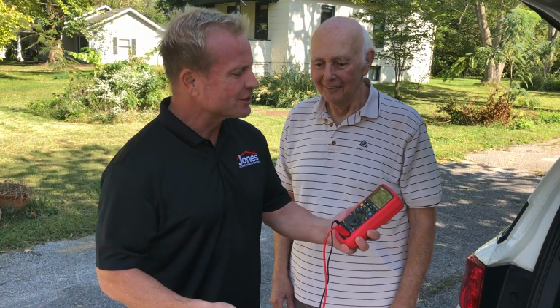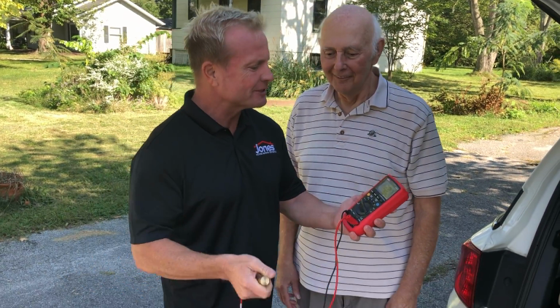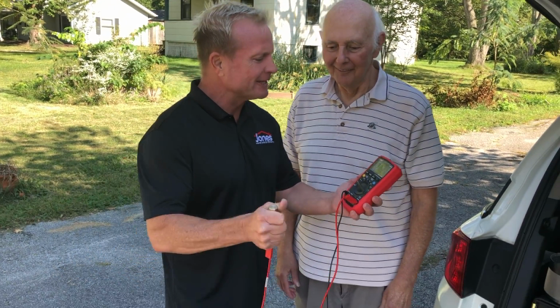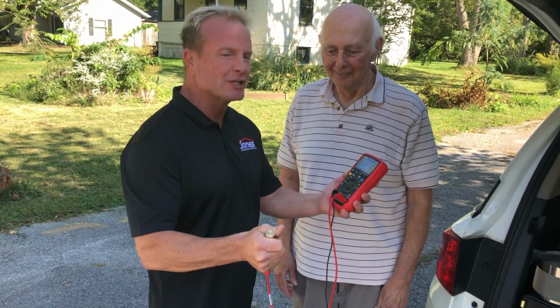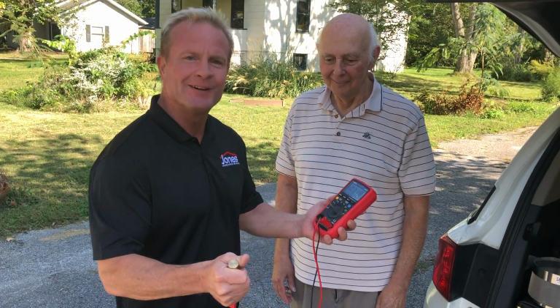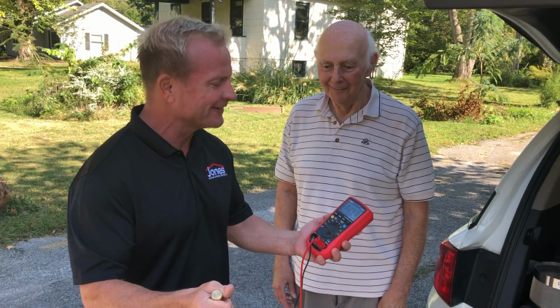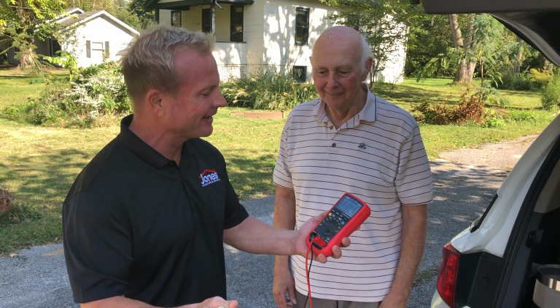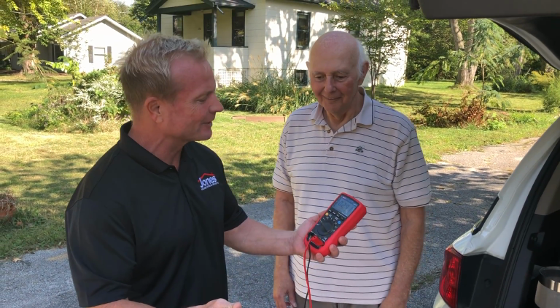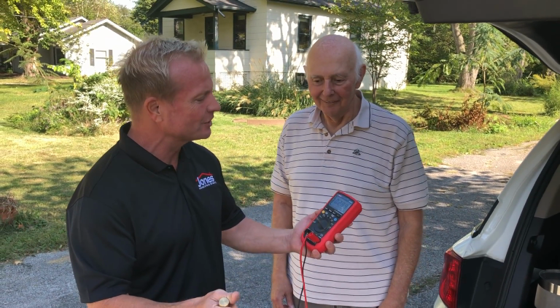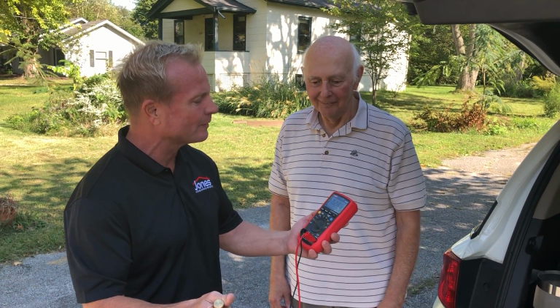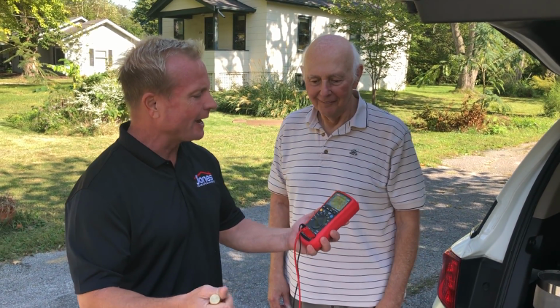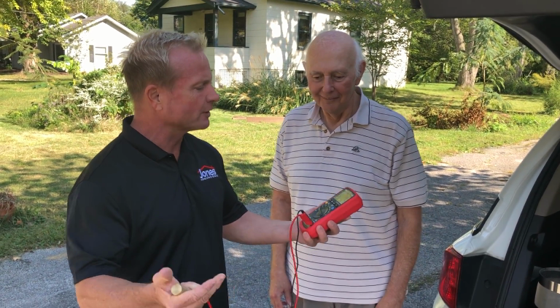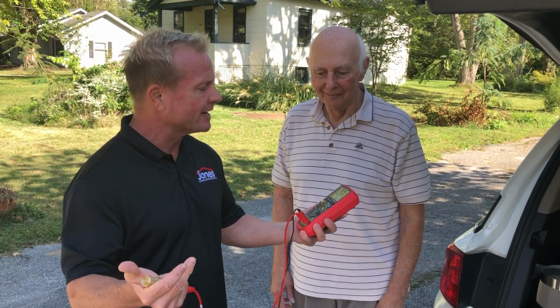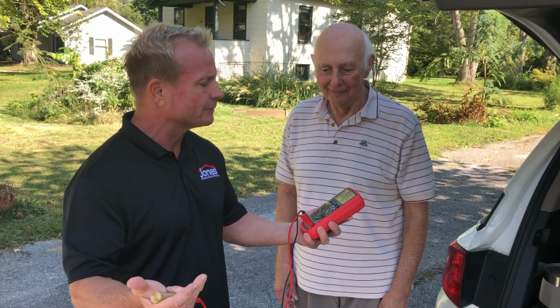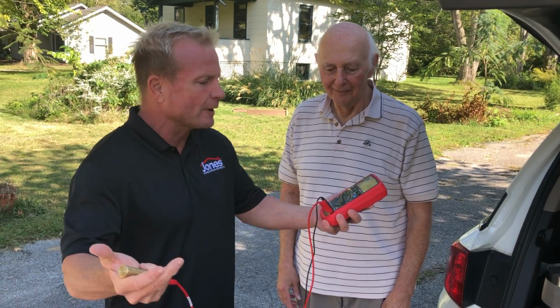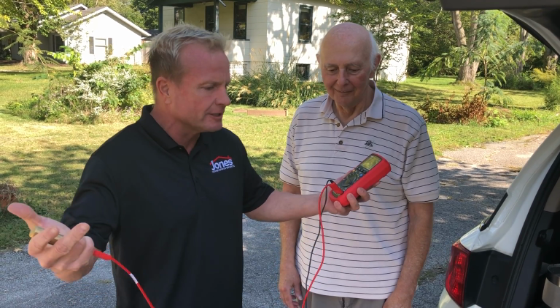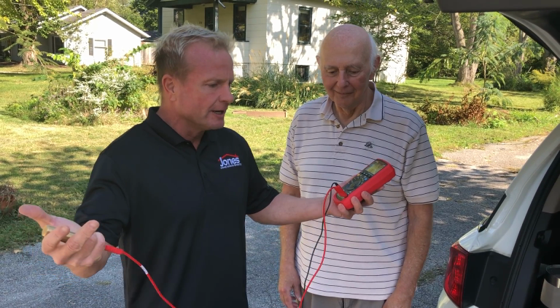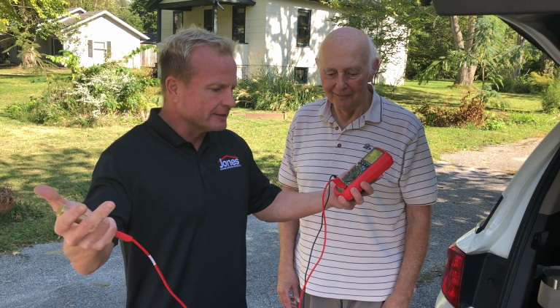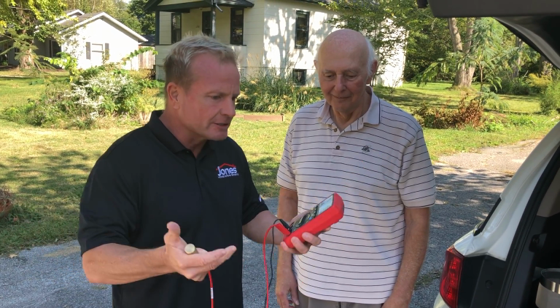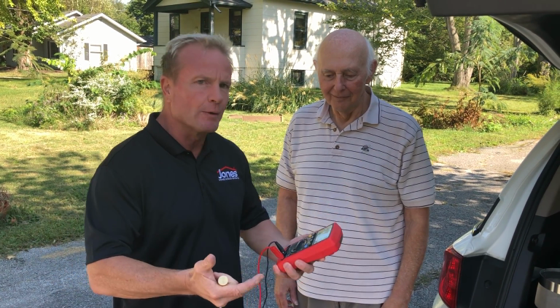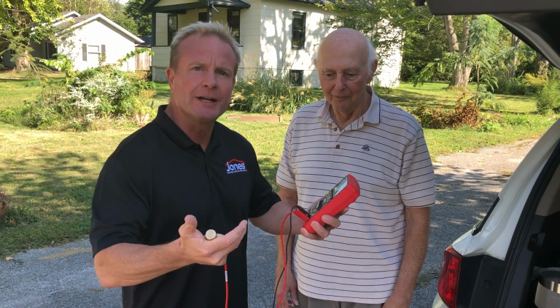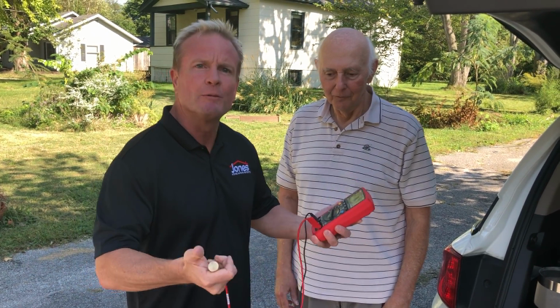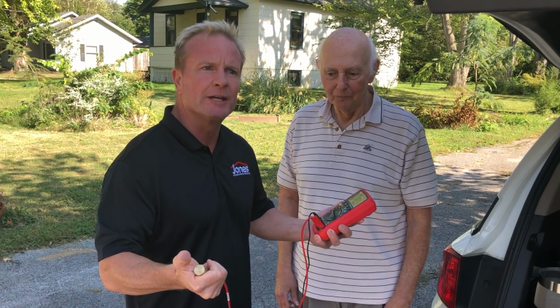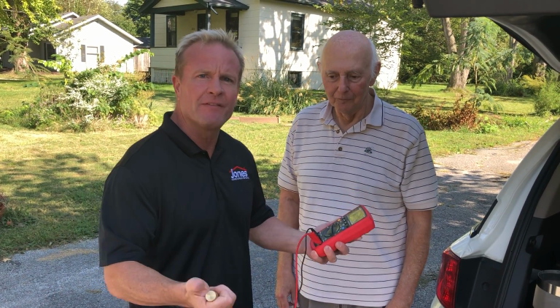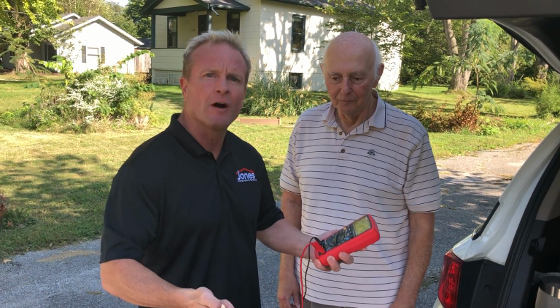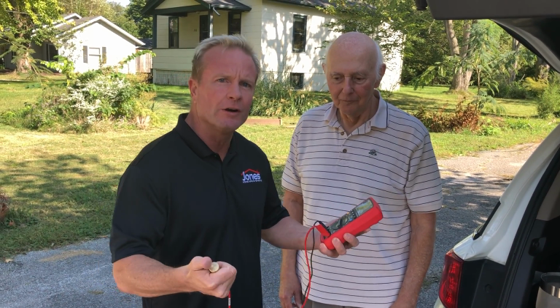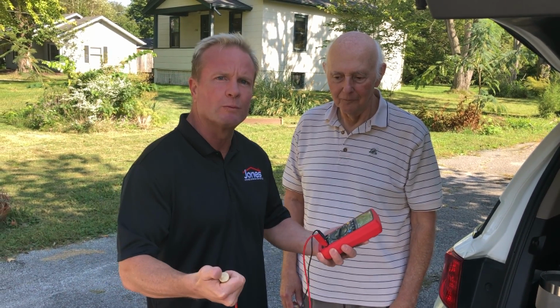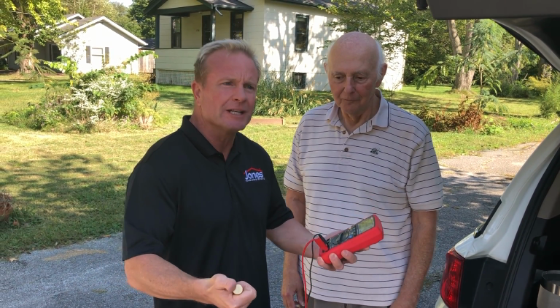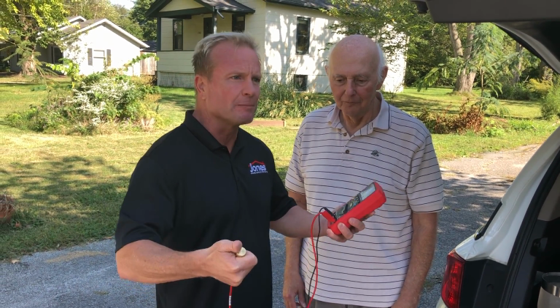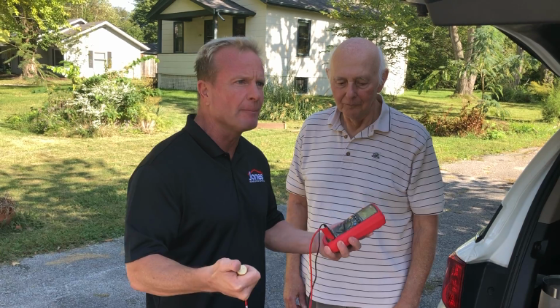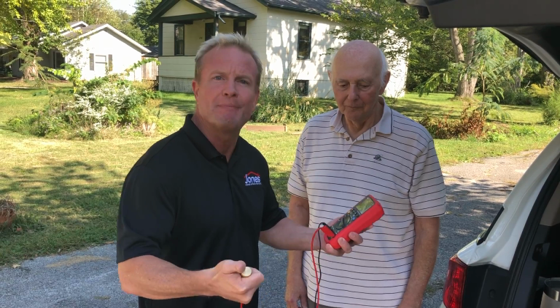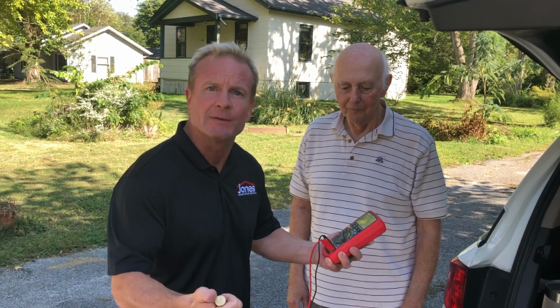So, this is a body voltage meter and we're showing how much we're conducting because we're actually a conductor. We're electrical beings. Matter of fact, our heart is not necessarily a pump — it's a battery.